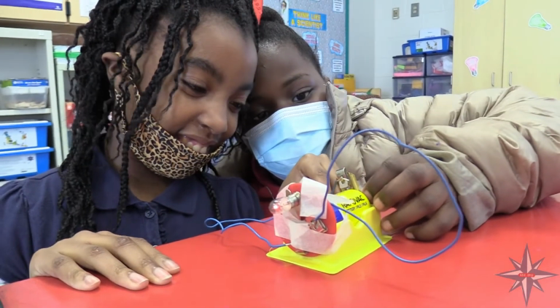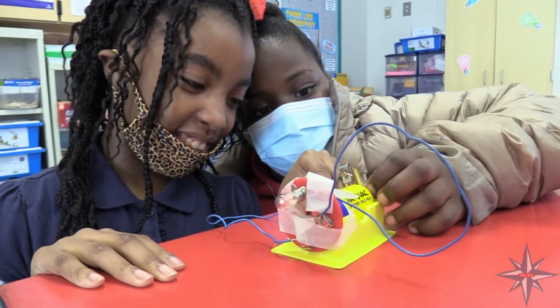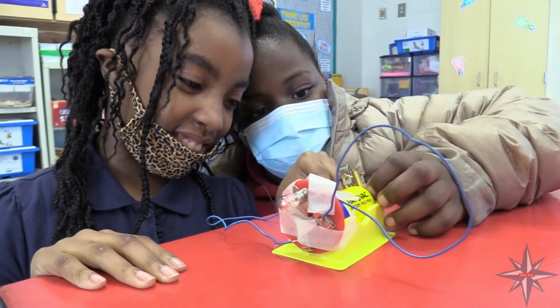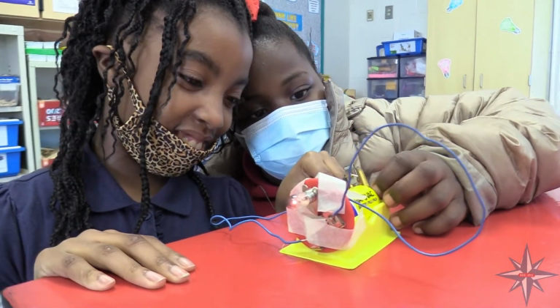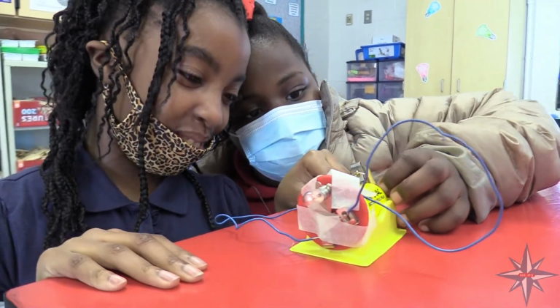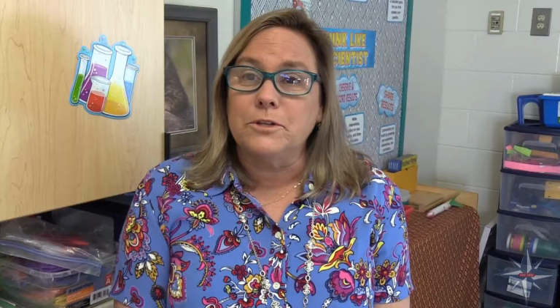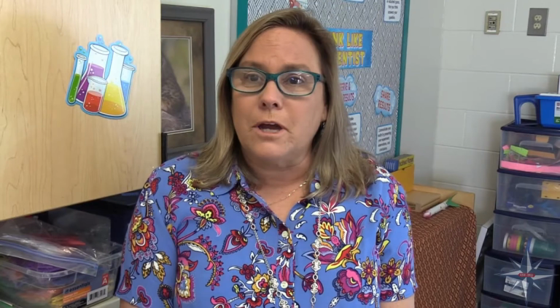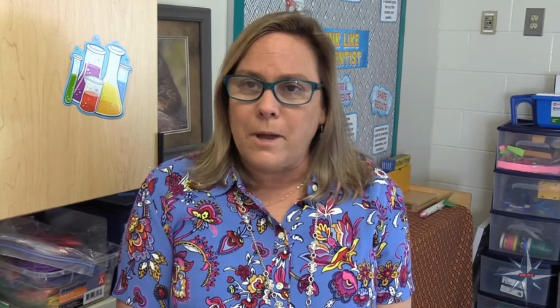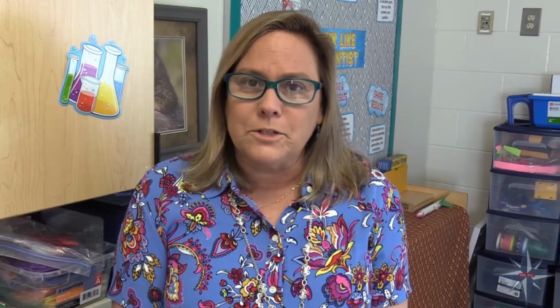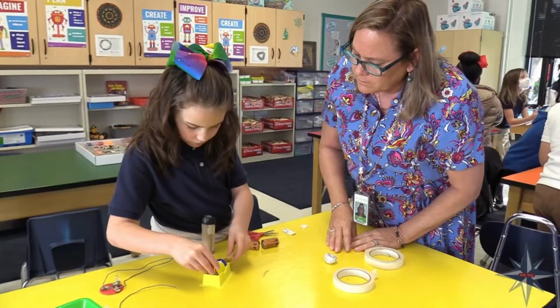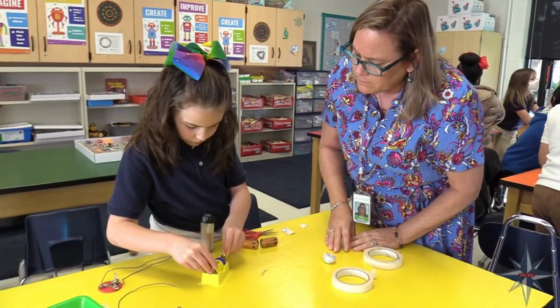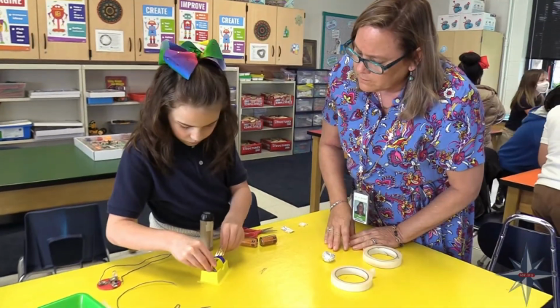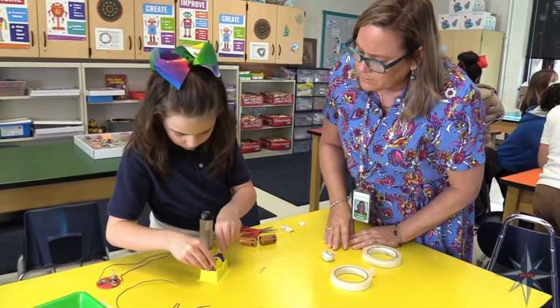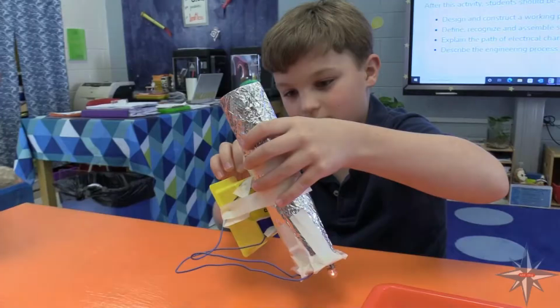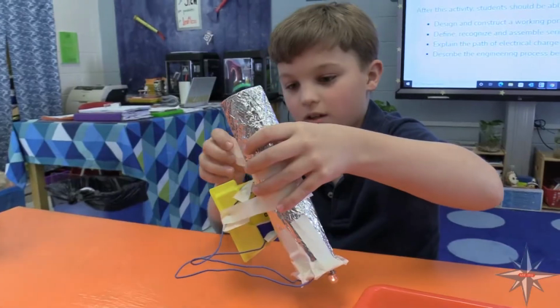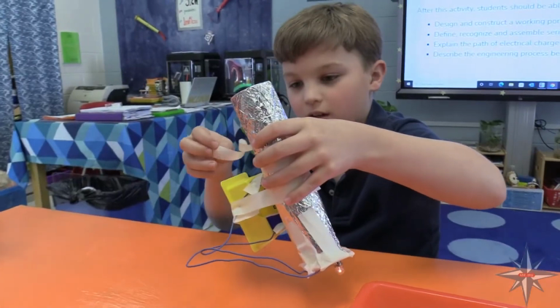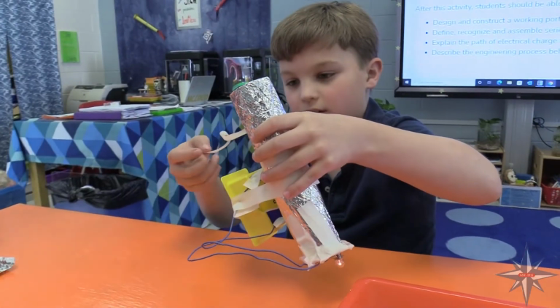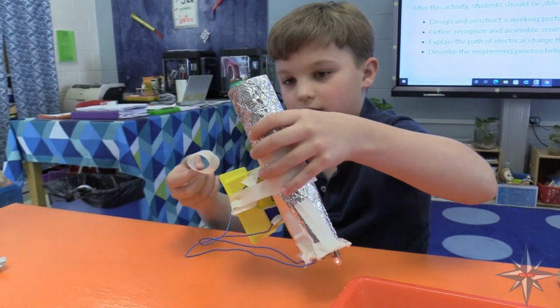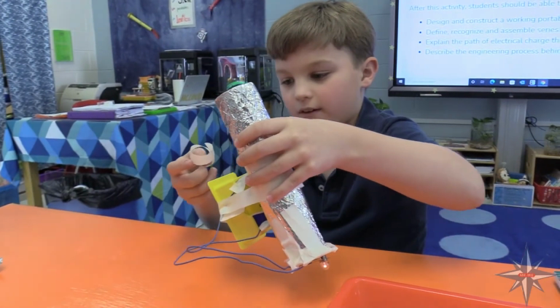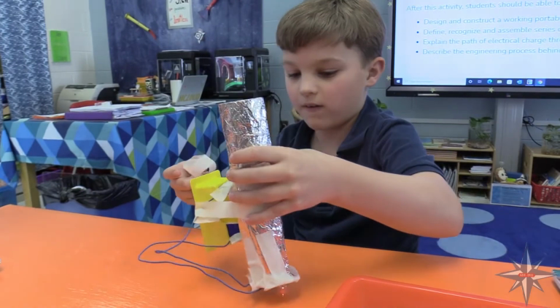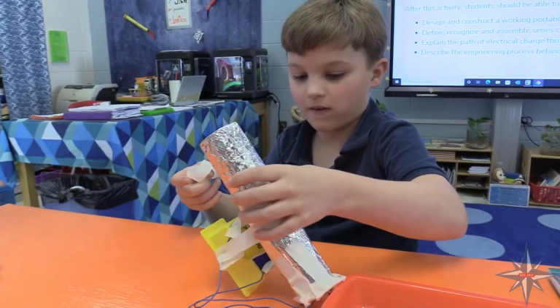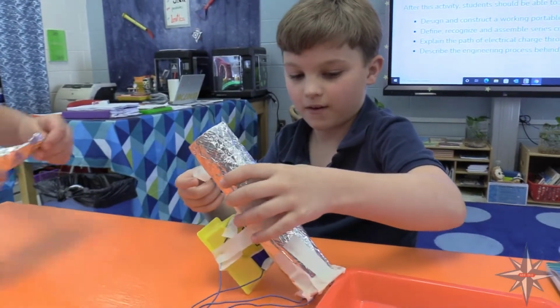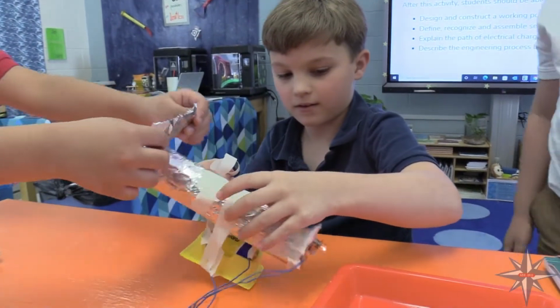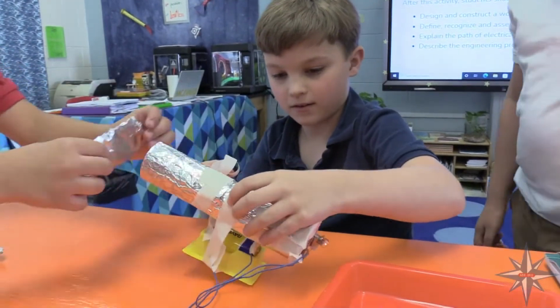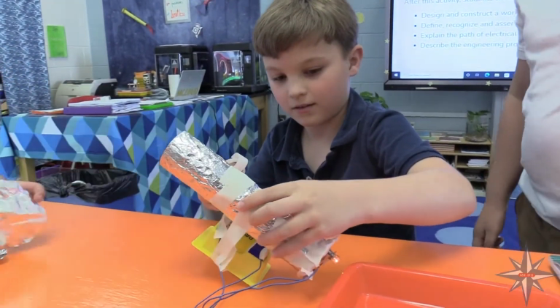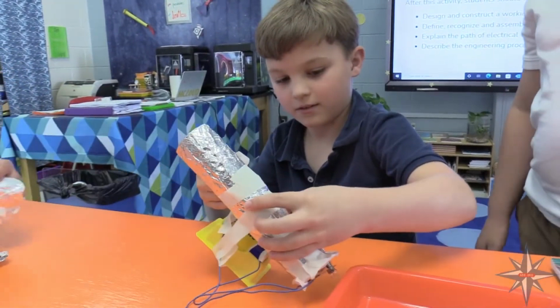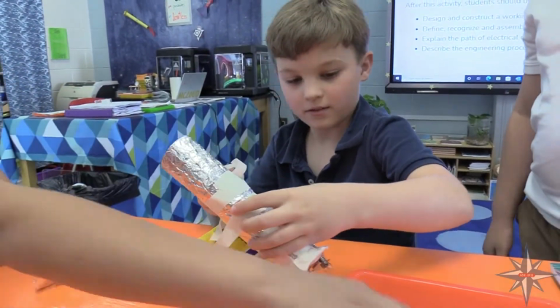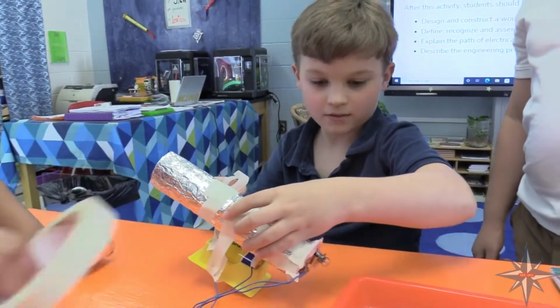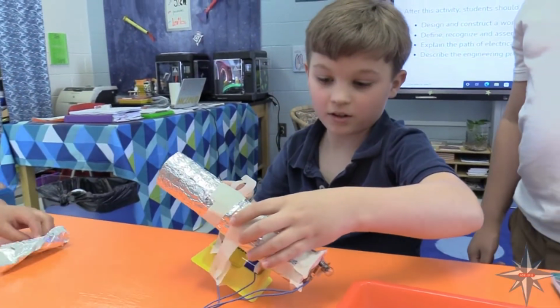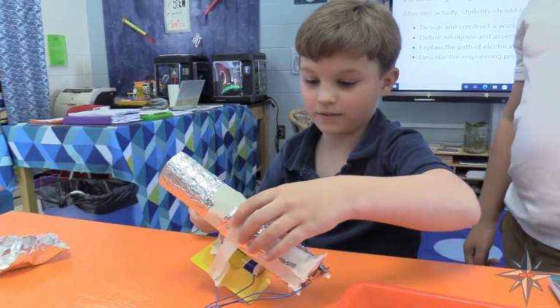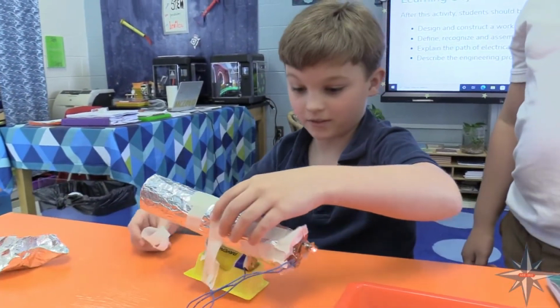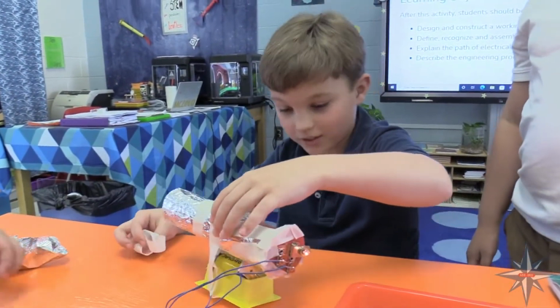I work with all the teachers. I'm able to talk to them after school, talk about what projects they're working on and what standards they're working on, so that this is totally correlated to the science standards for each grade level.